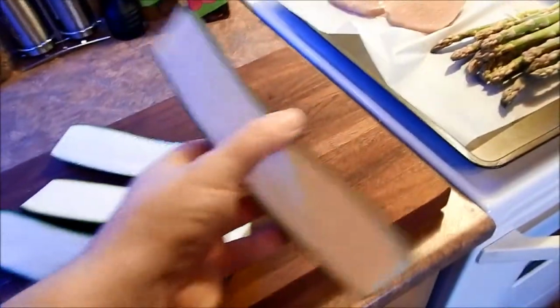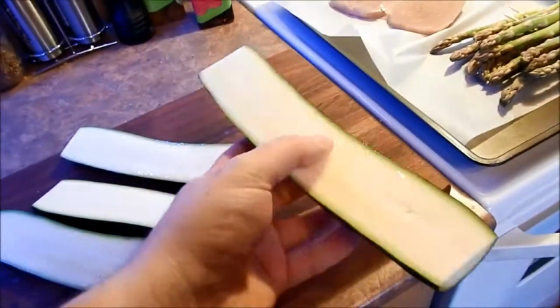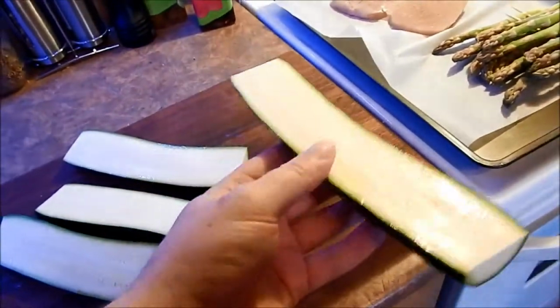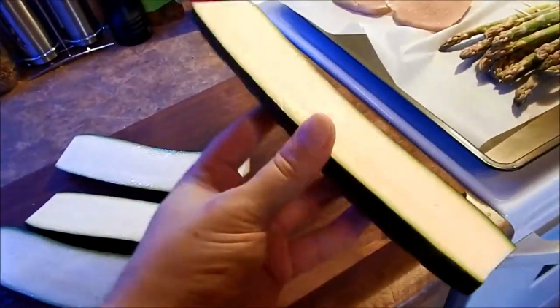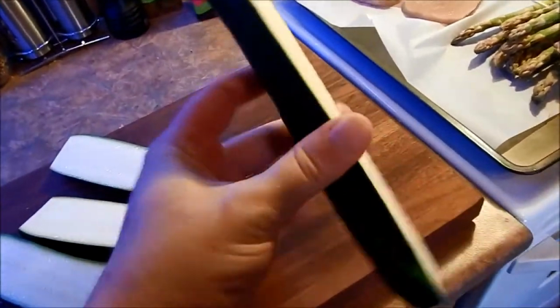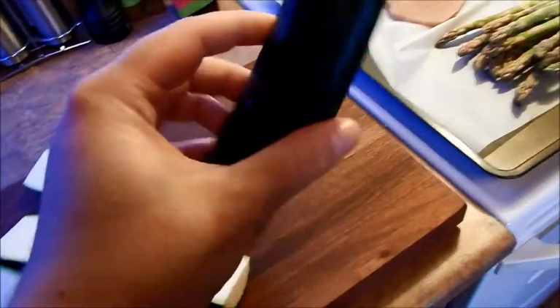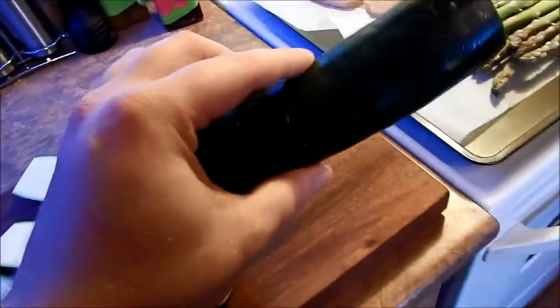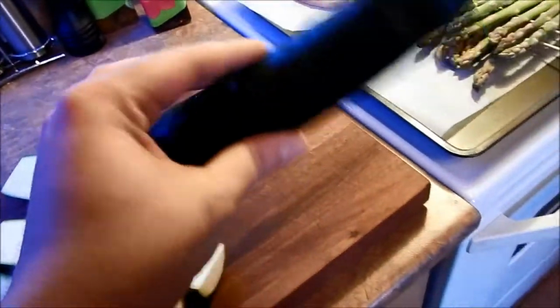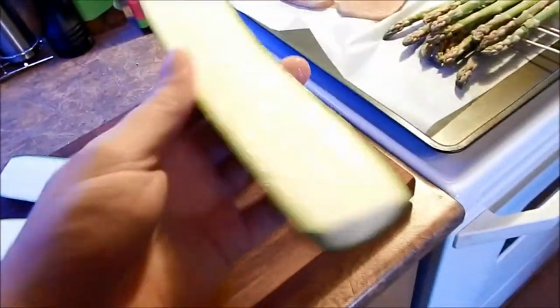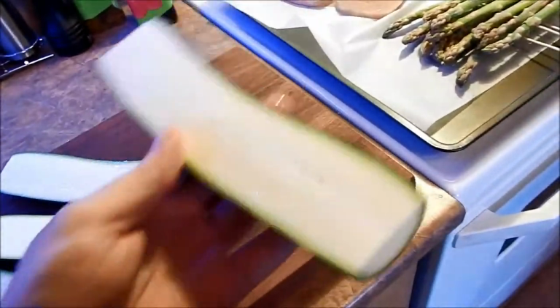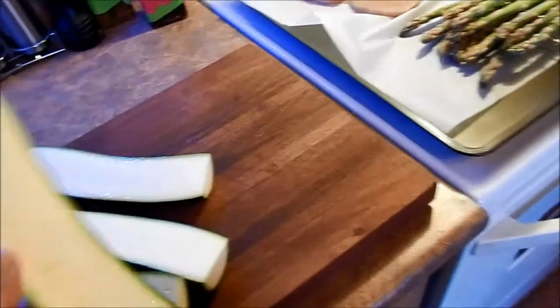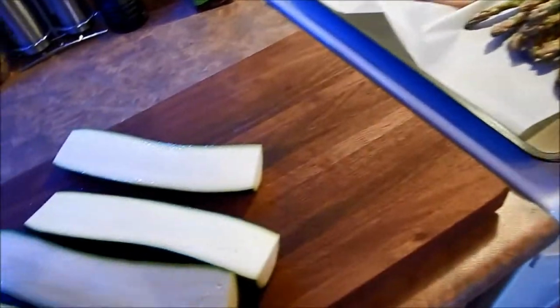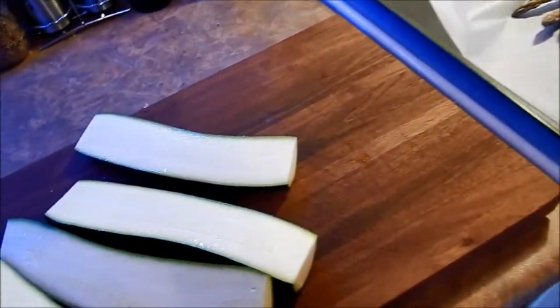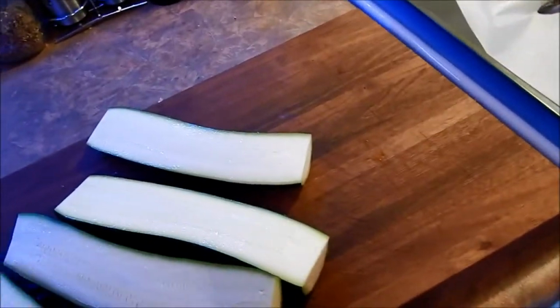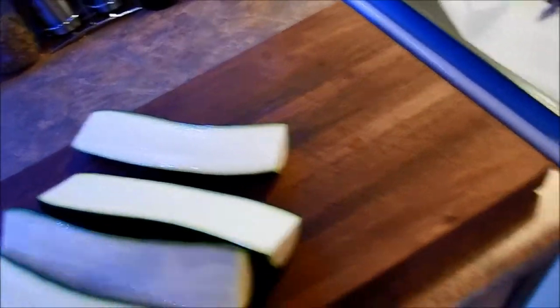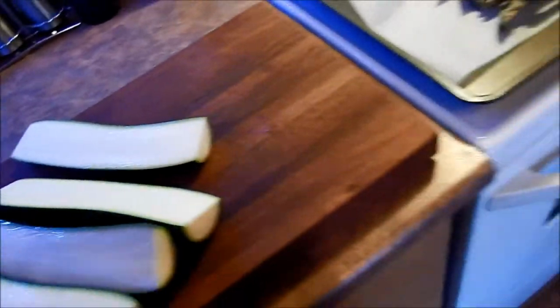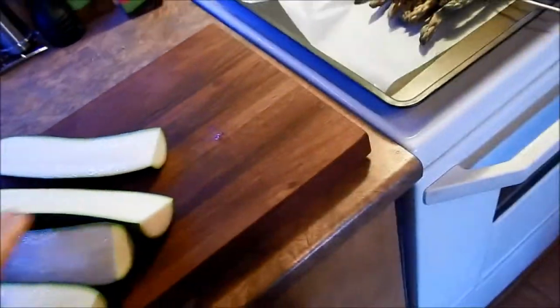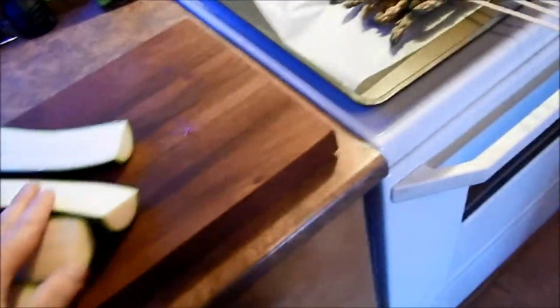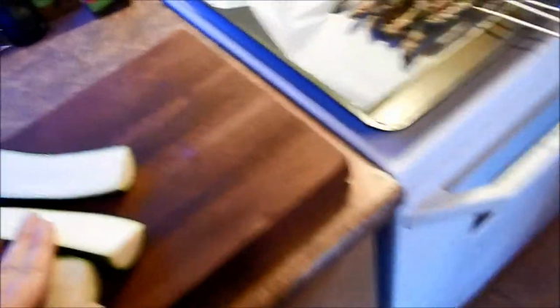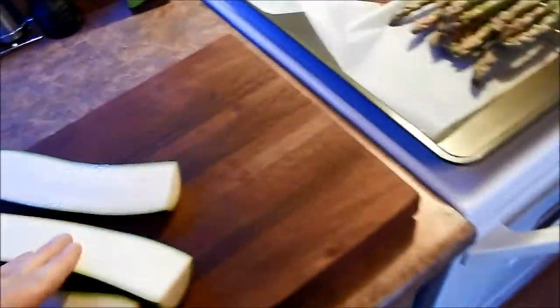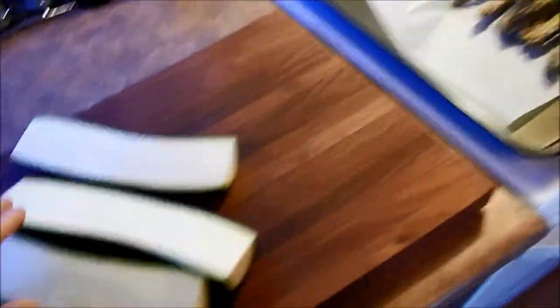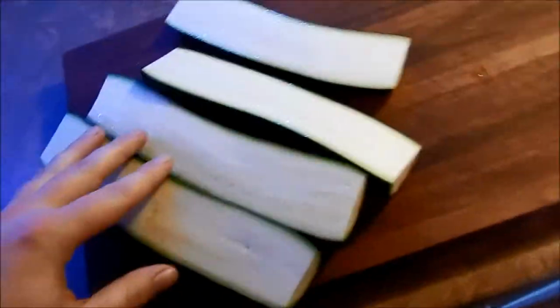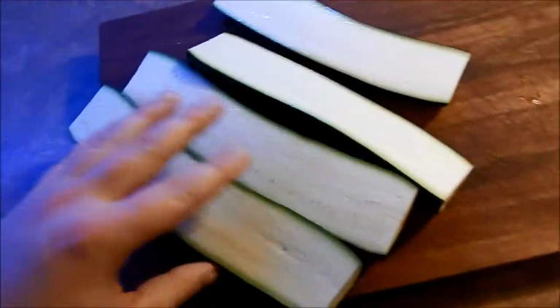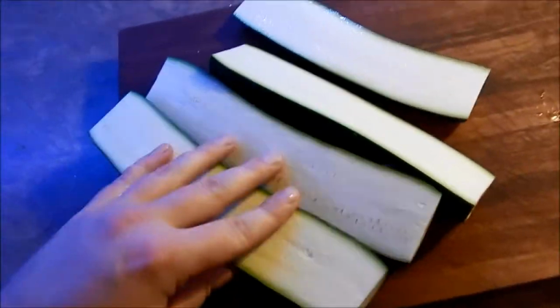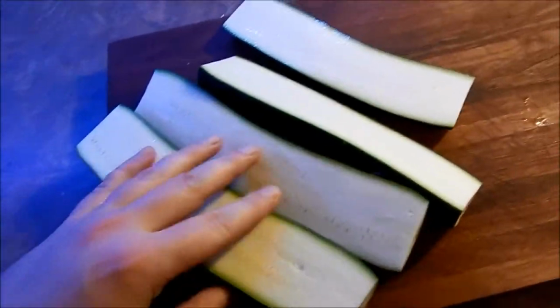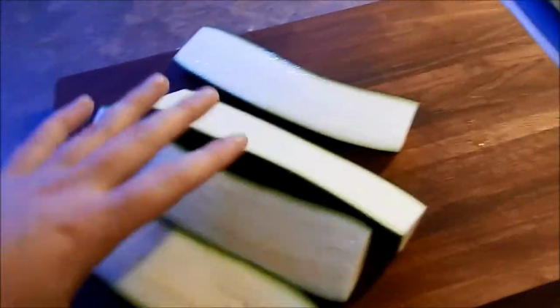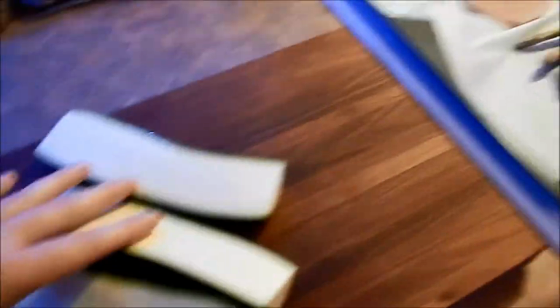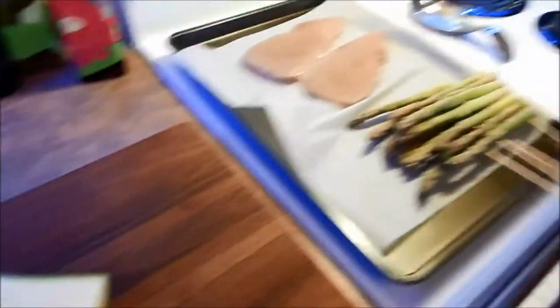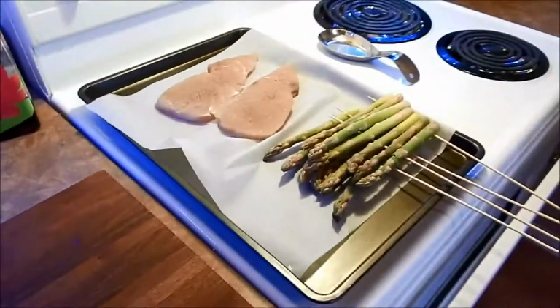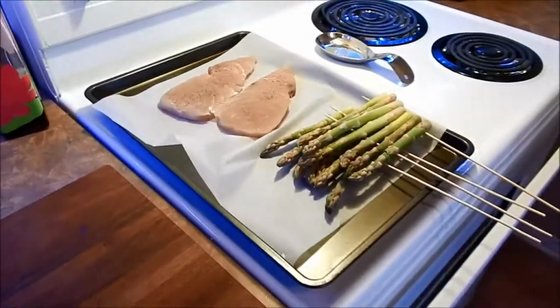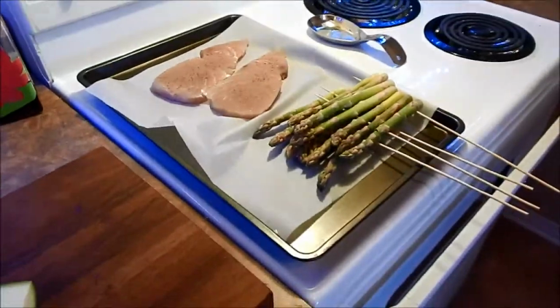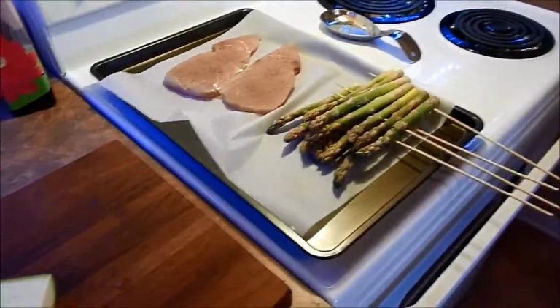I'm also going to put some zucchini on it — I'm not sure if it's zucchini in English, maybe squash. So let's fire up the grill.